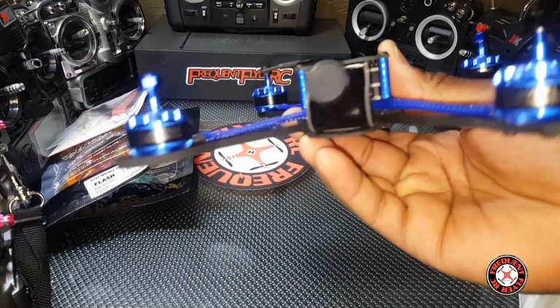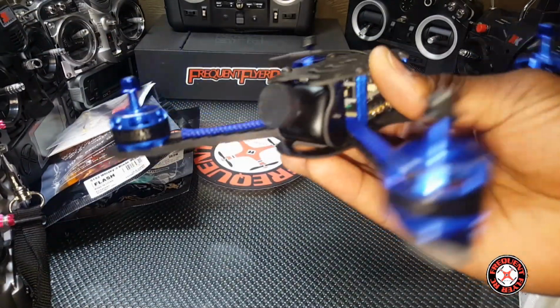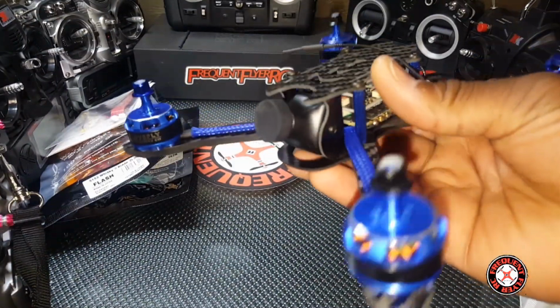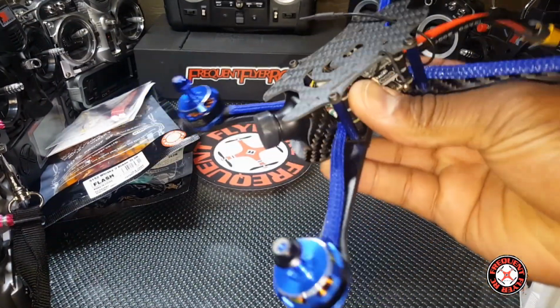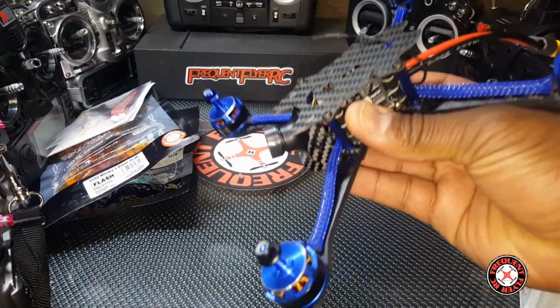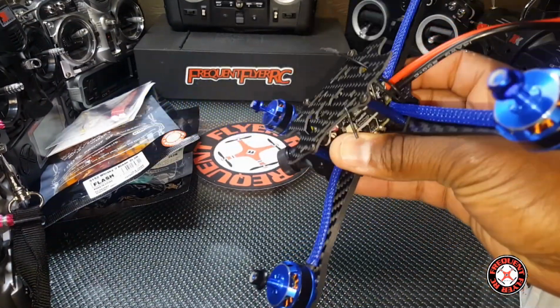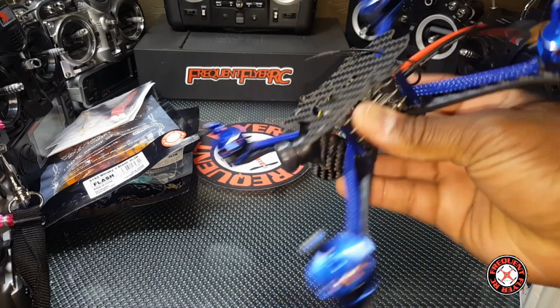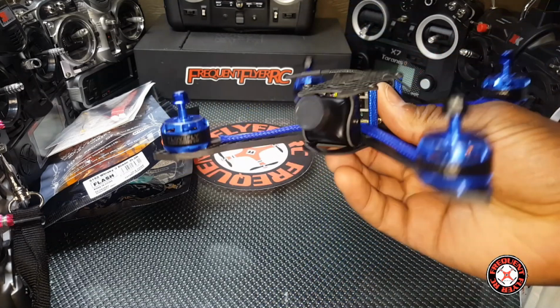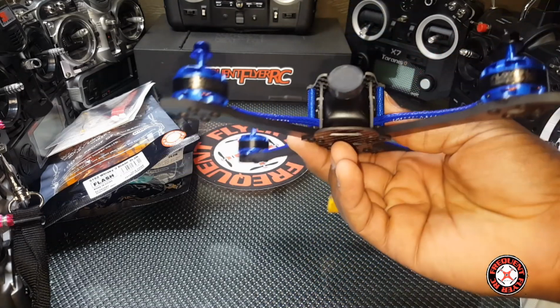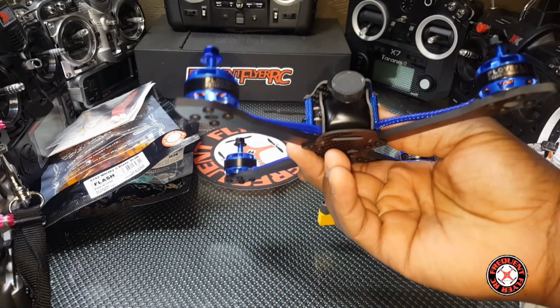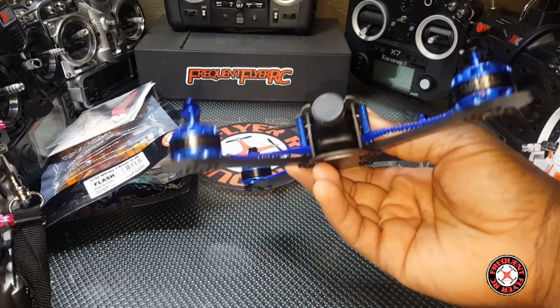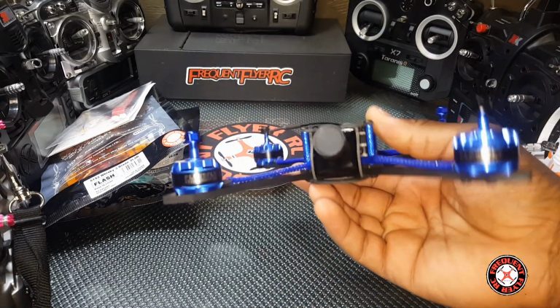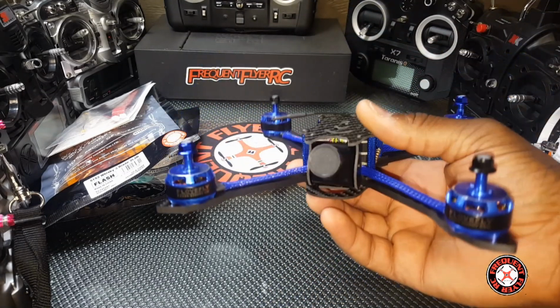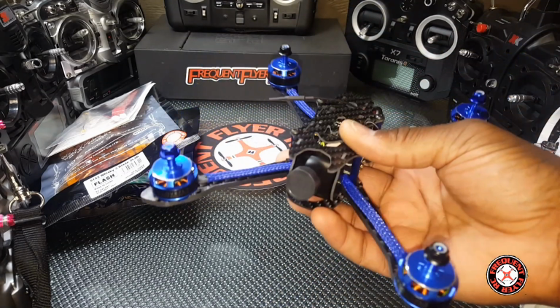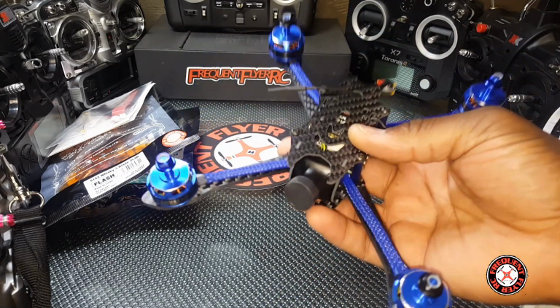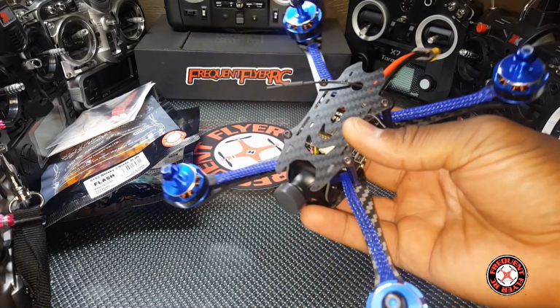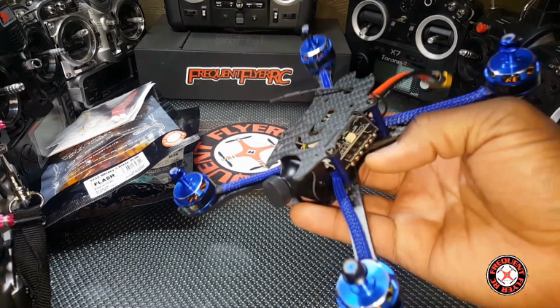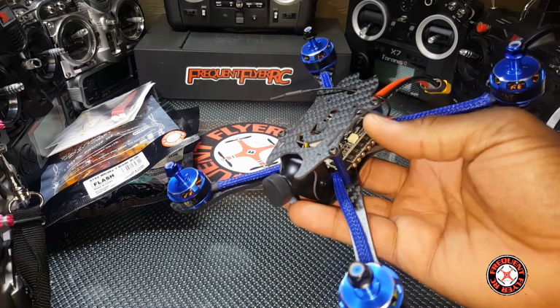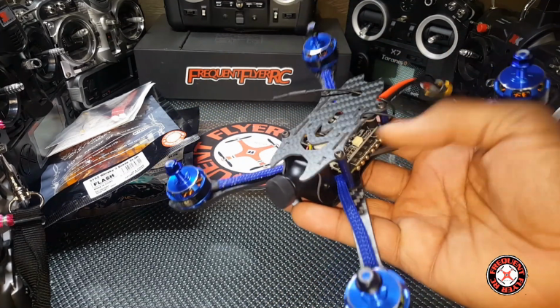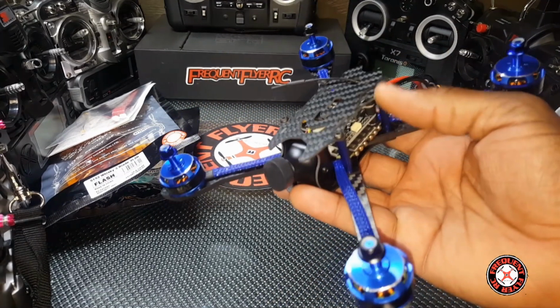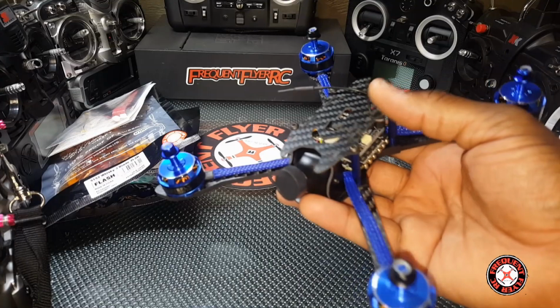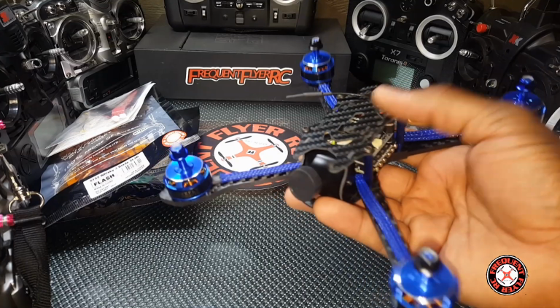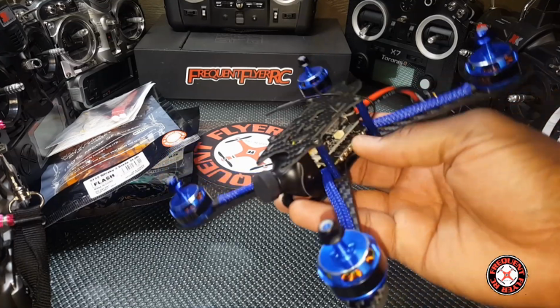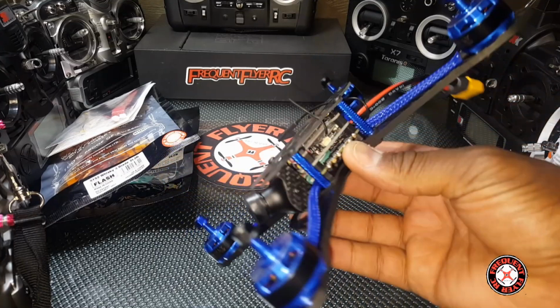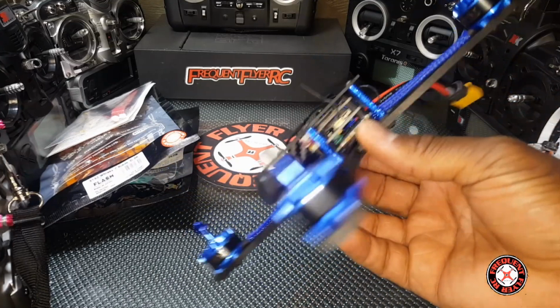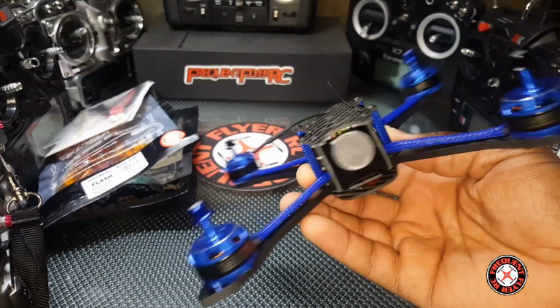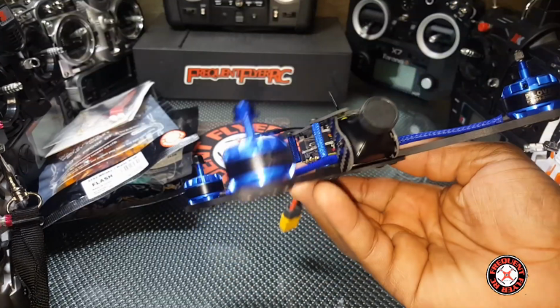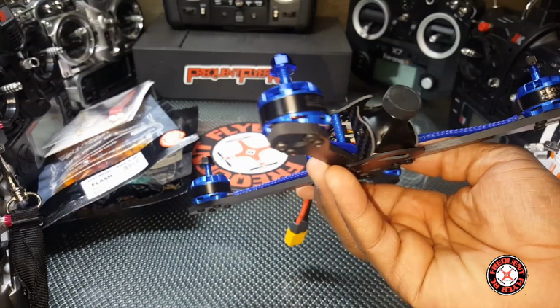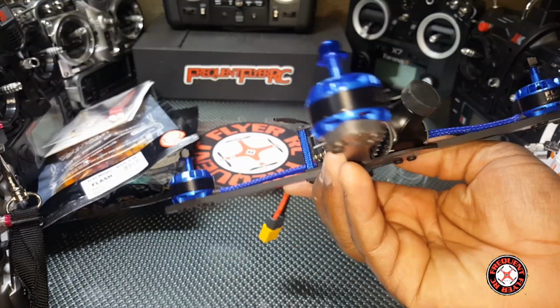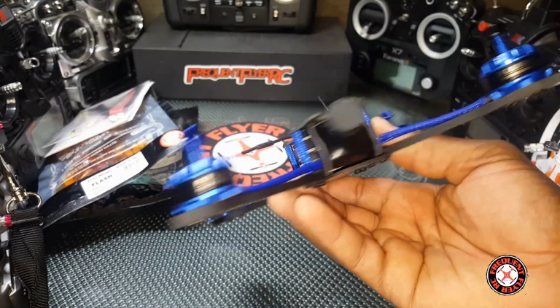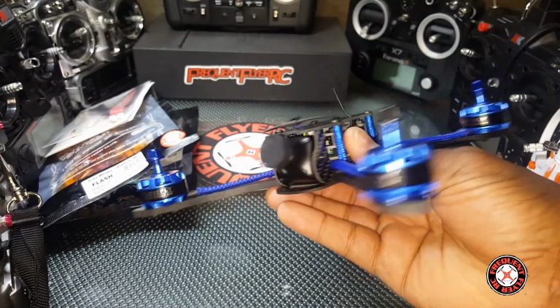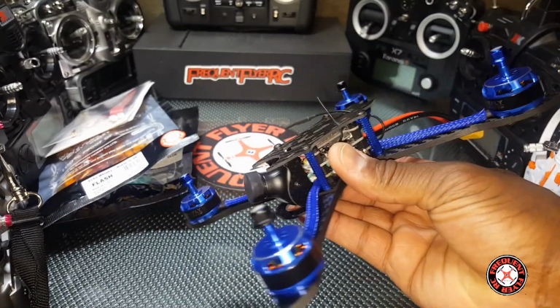I'm really liking the blue. I've been getting a lot of purple lately but I'm really feeling the blue — I would rather have blue over purple.